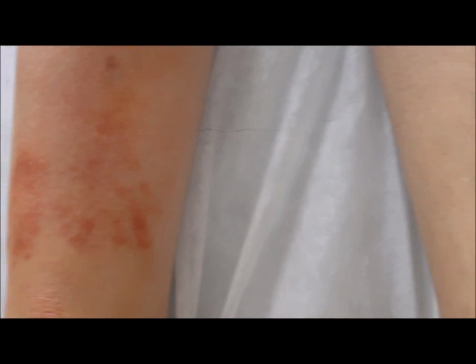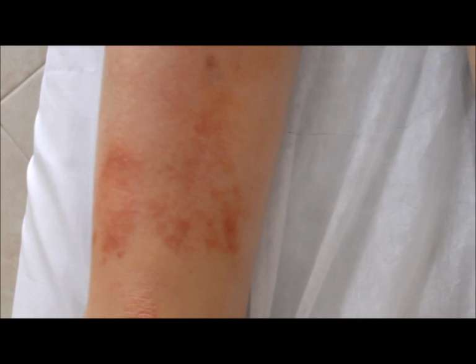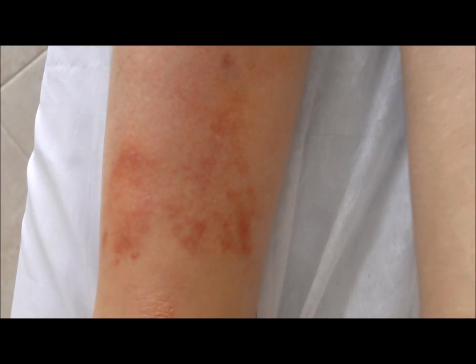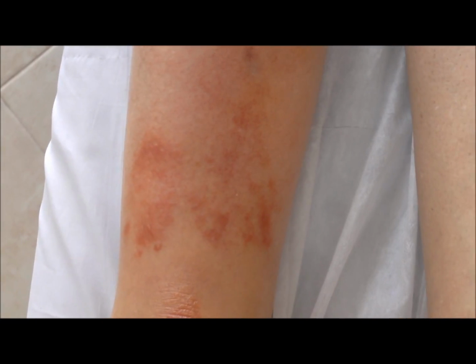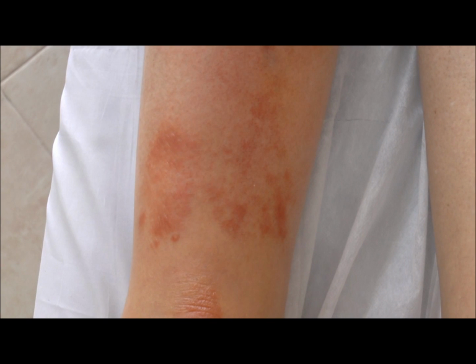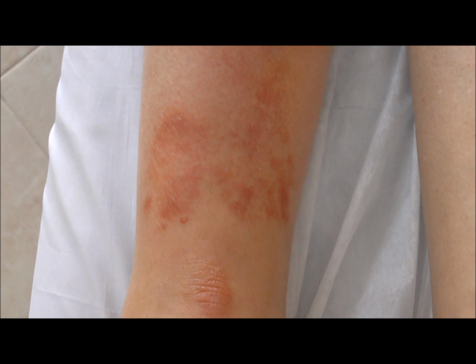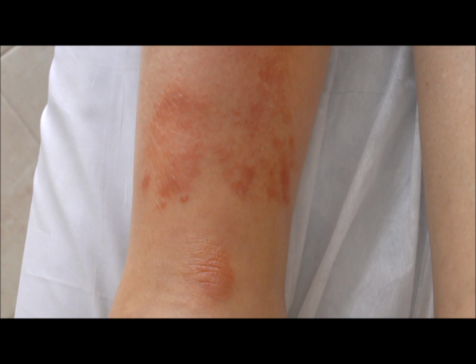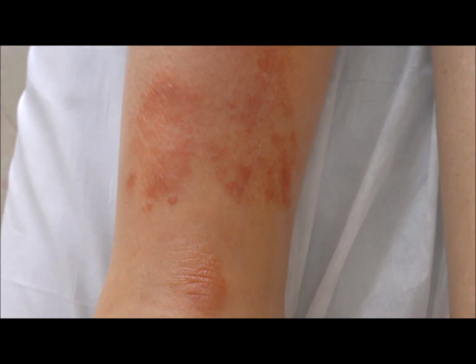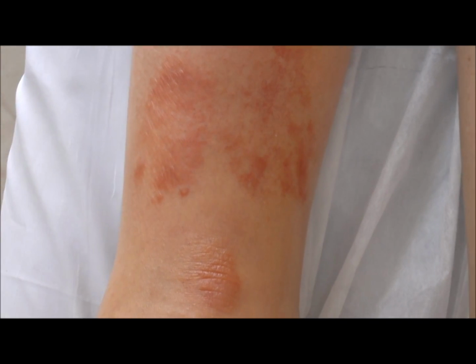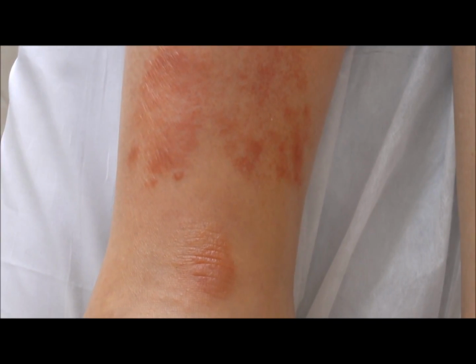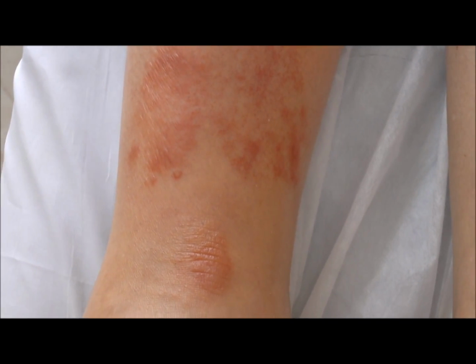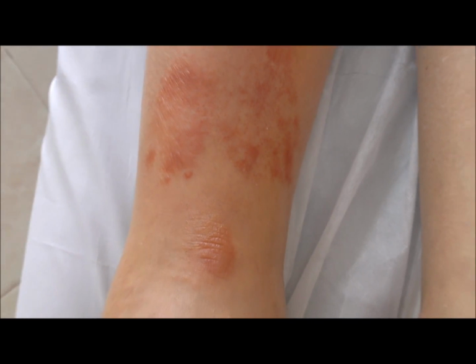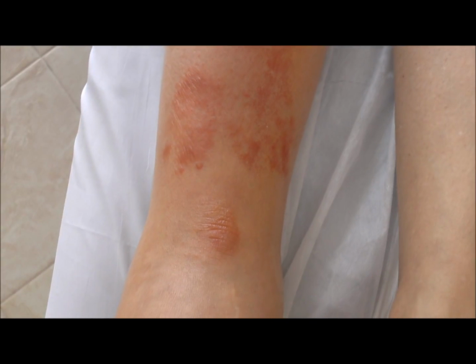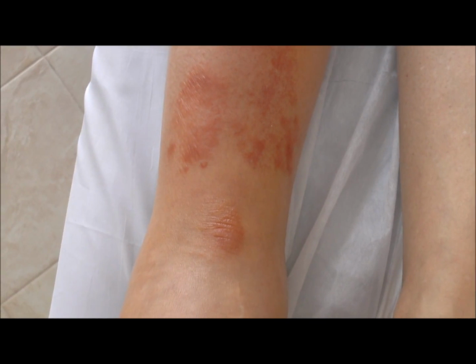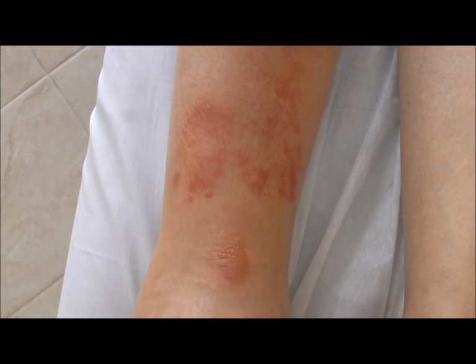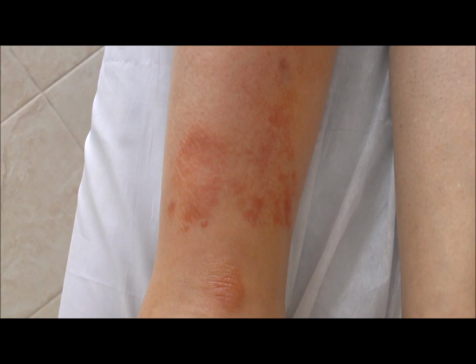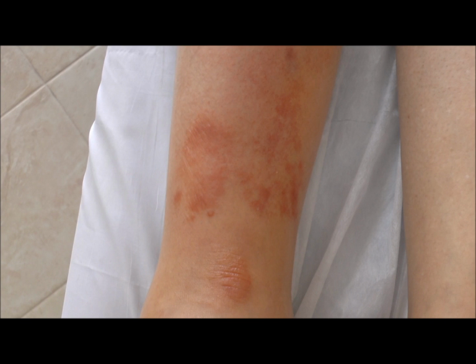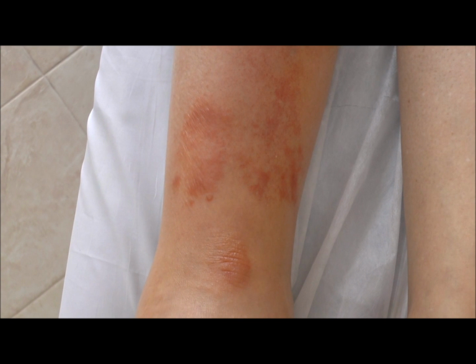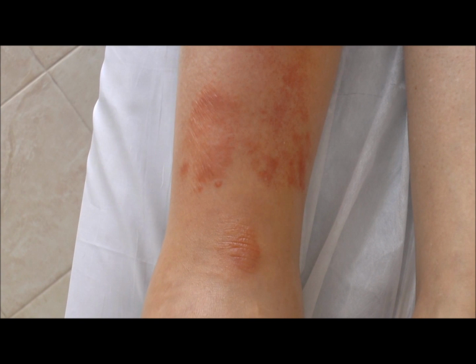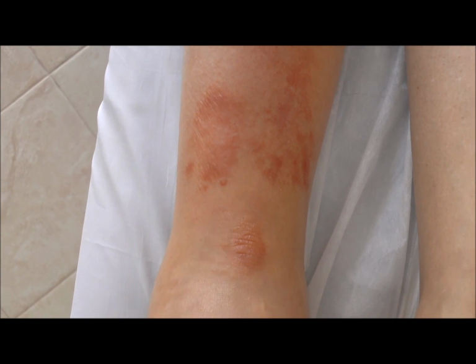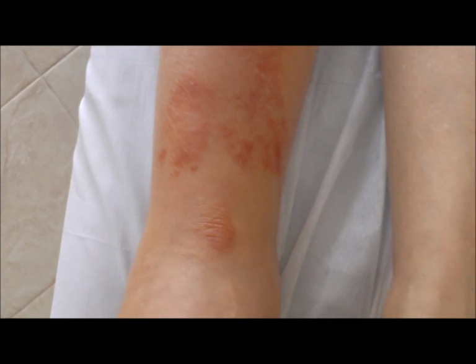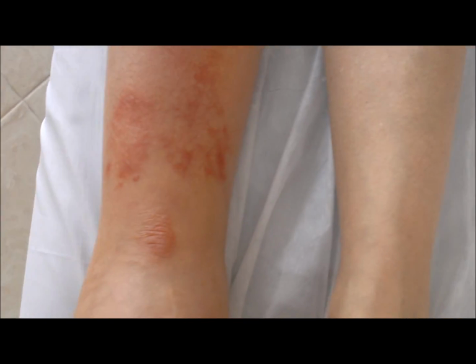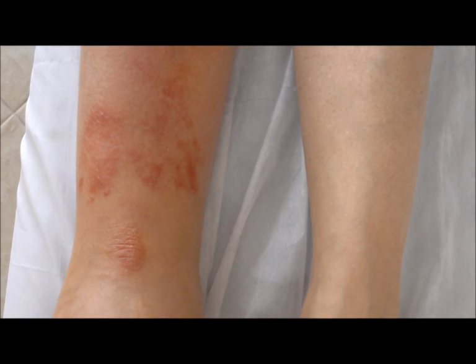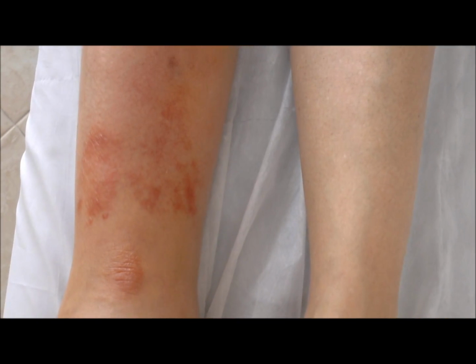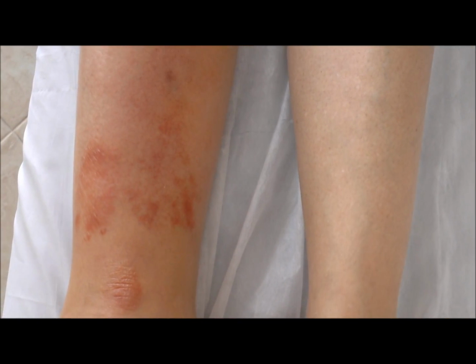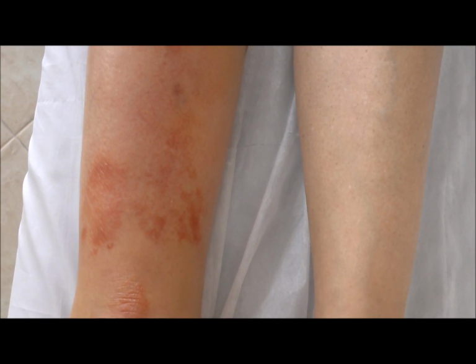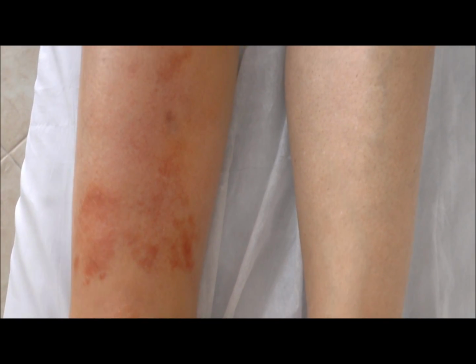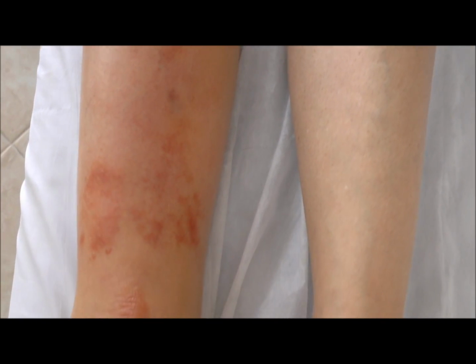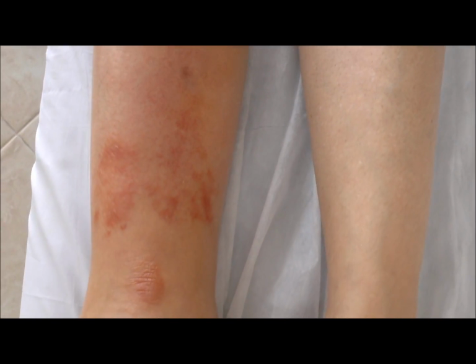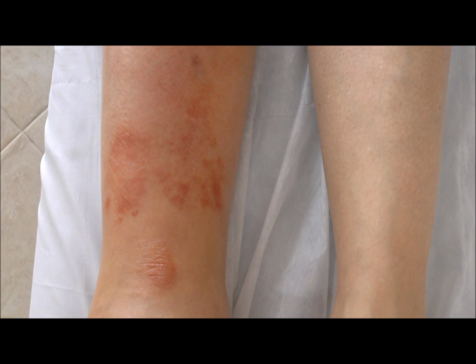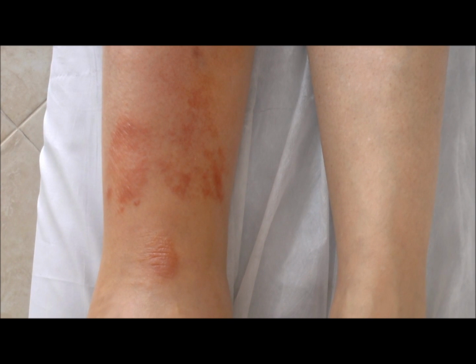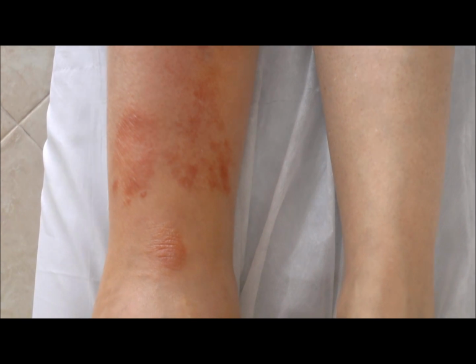There's redness, and the lady experiences some discomfort there. It's also a lot warmer compared to the left. We're going to adjust the treatment and see how we're going to do in a couple of days.